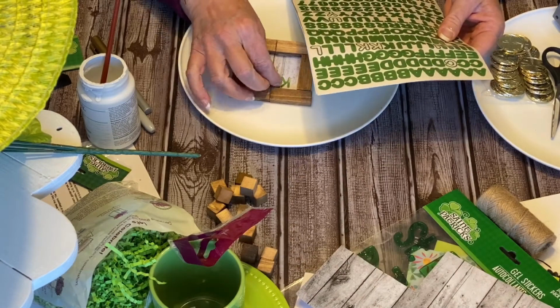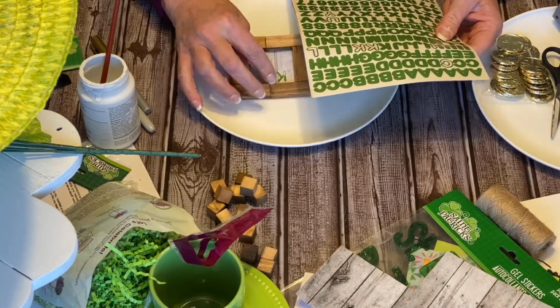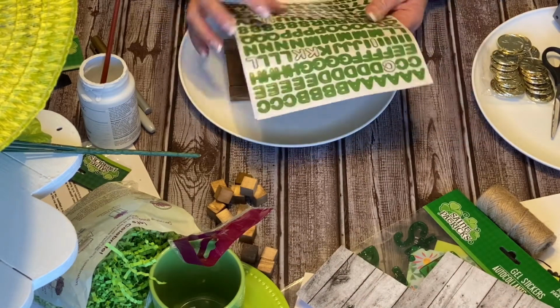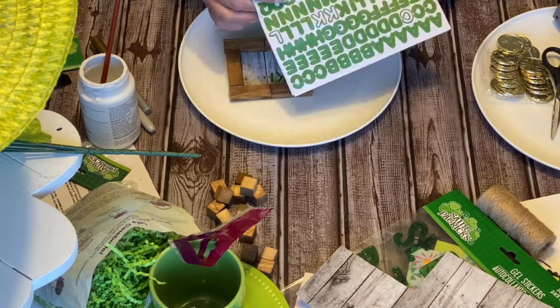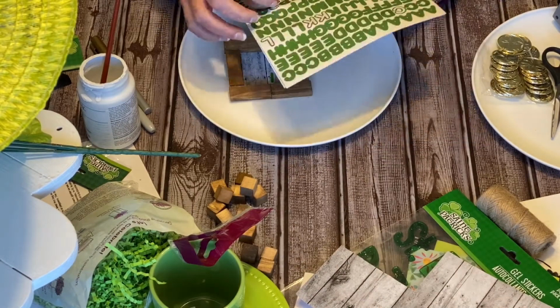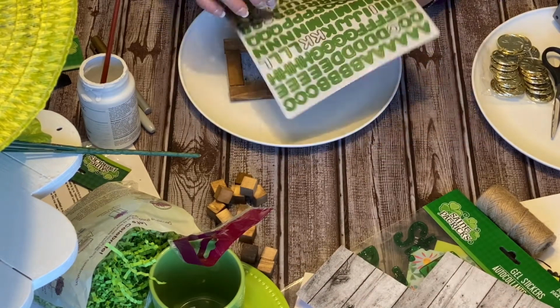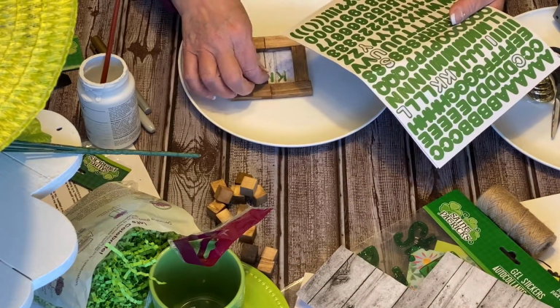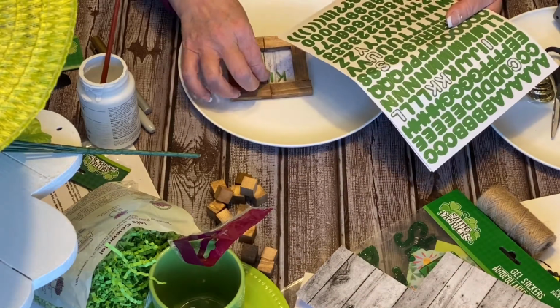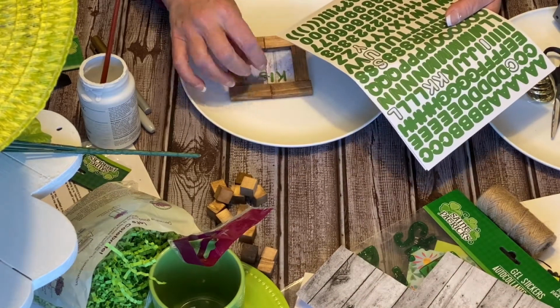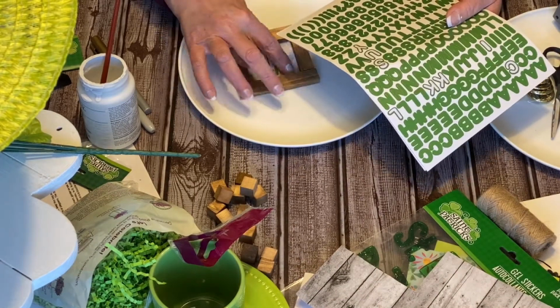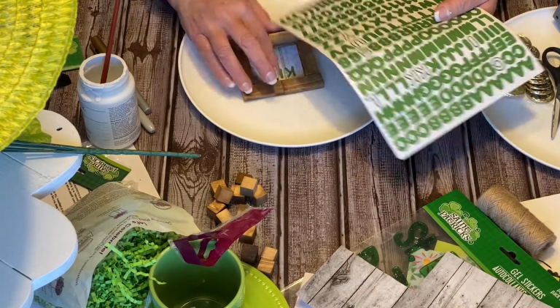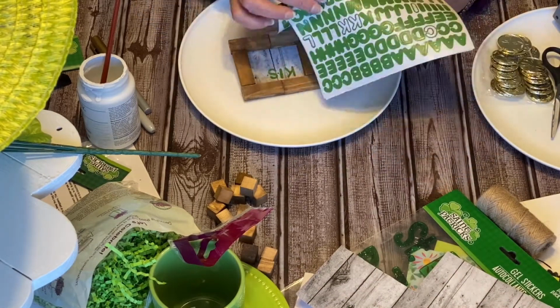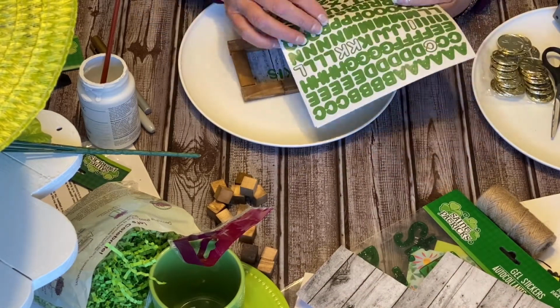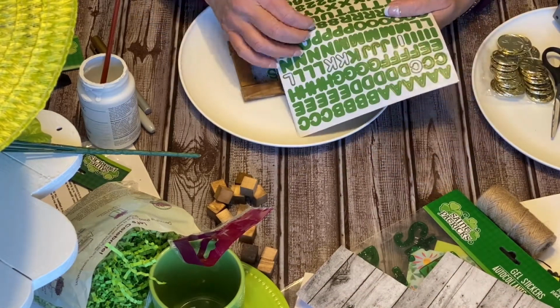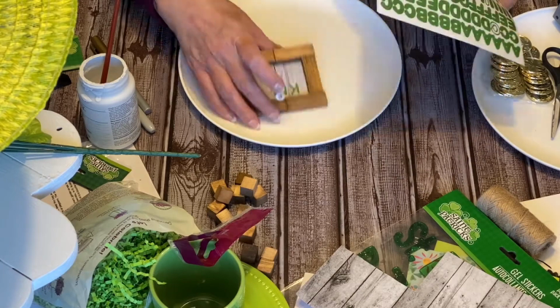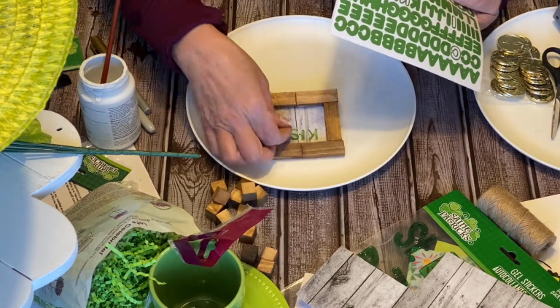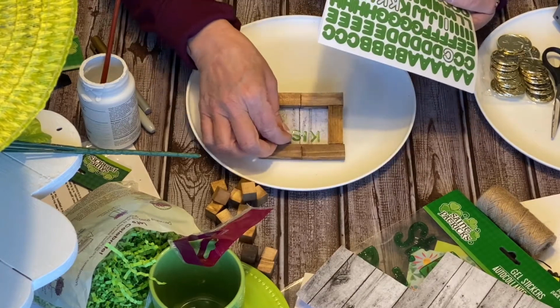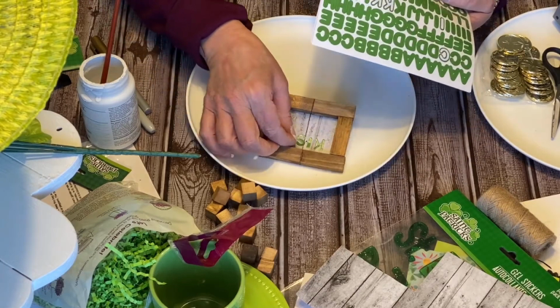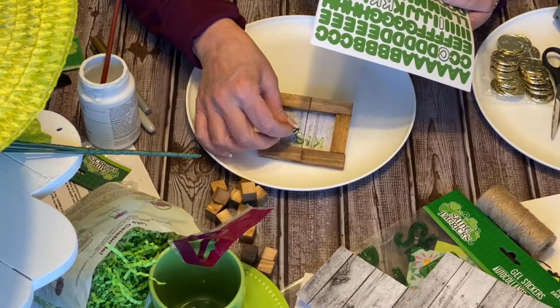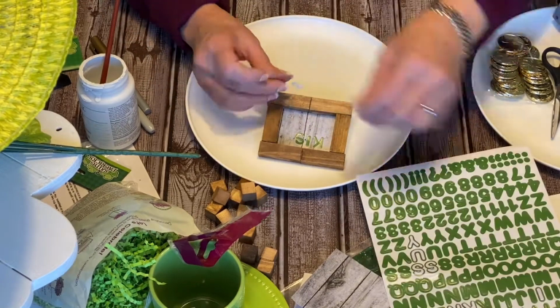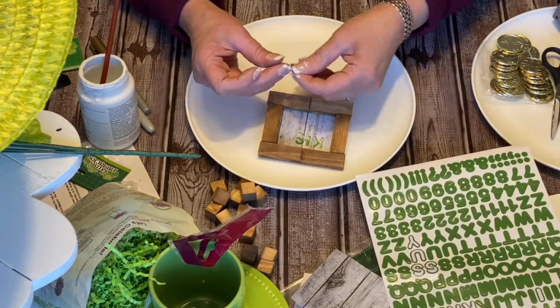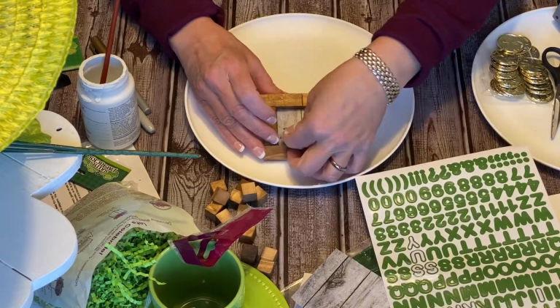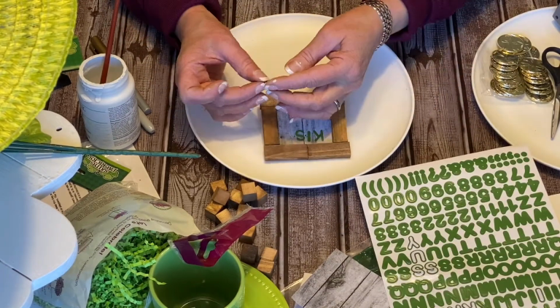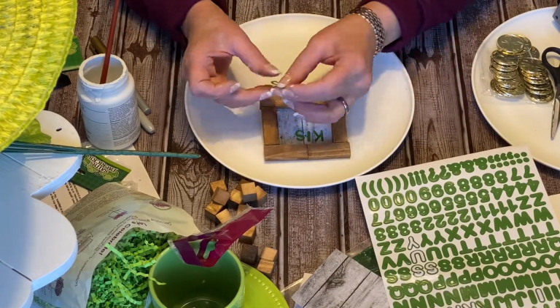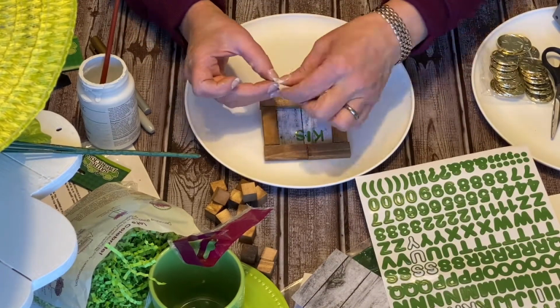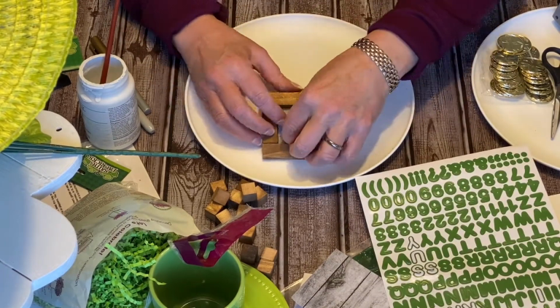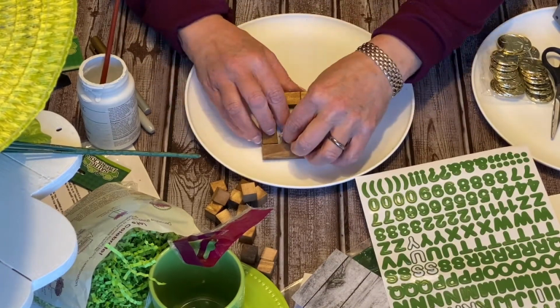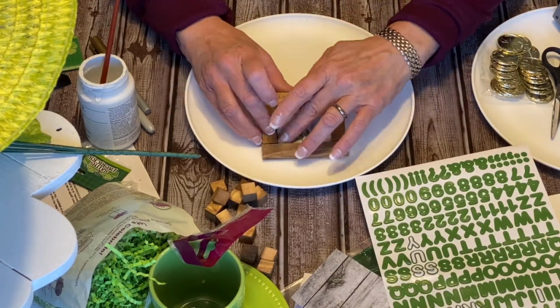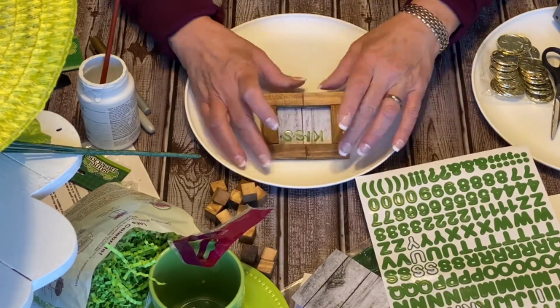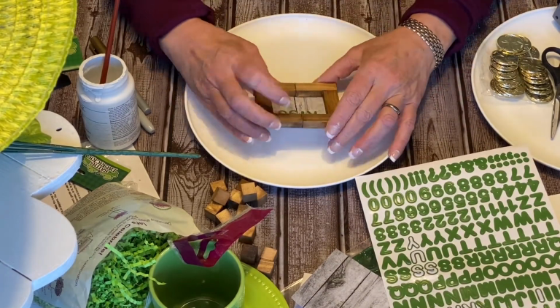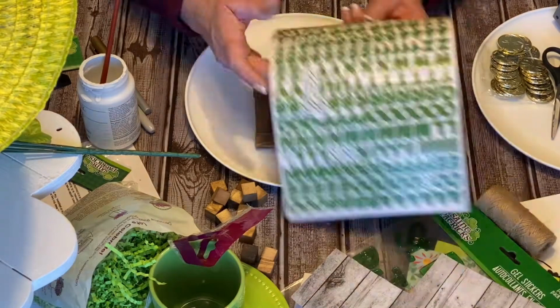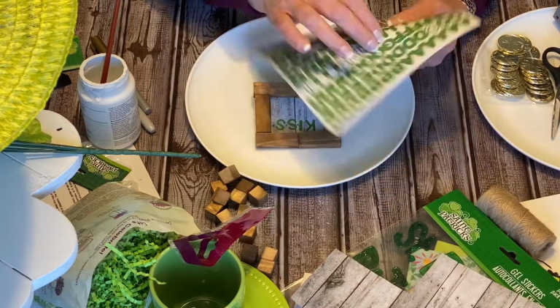On the second one here, I'm just going to put 'kiss me' on this one. I was going to put 'kiss me, I'm Irish,' but I couldn't fit that on this little thing. So I thought just 'kiss me' would be just fine.